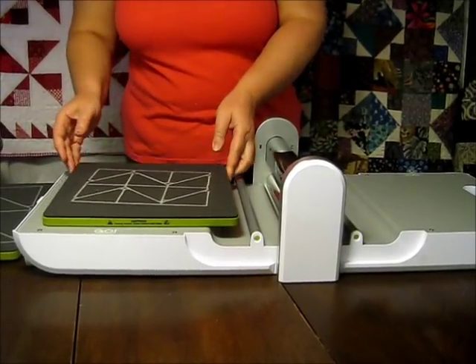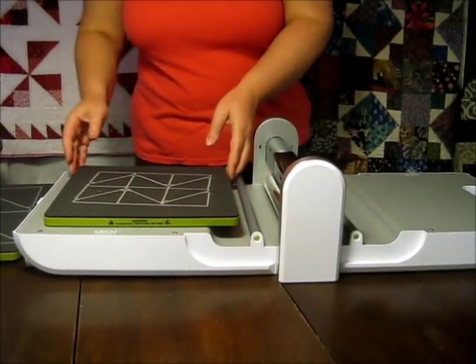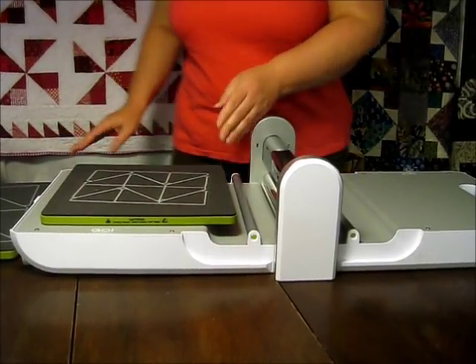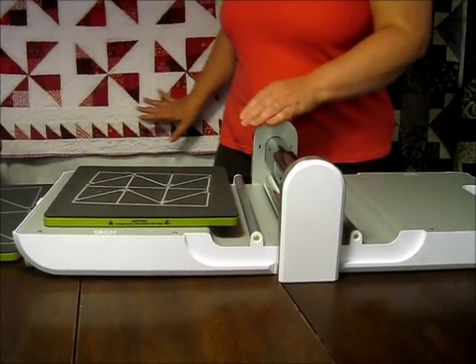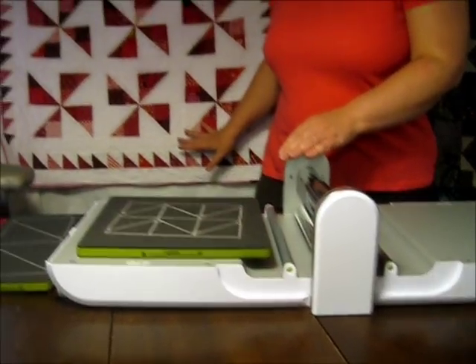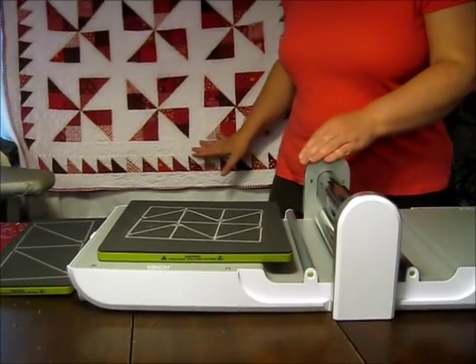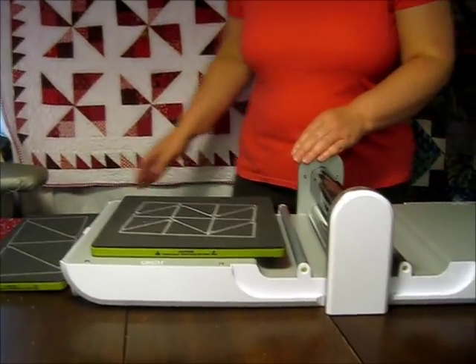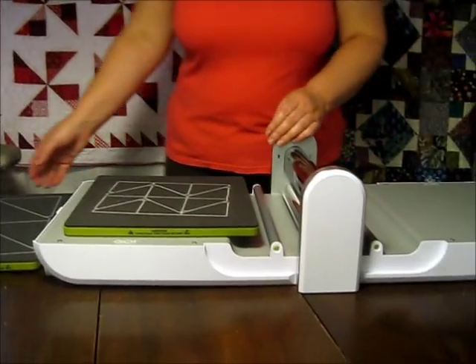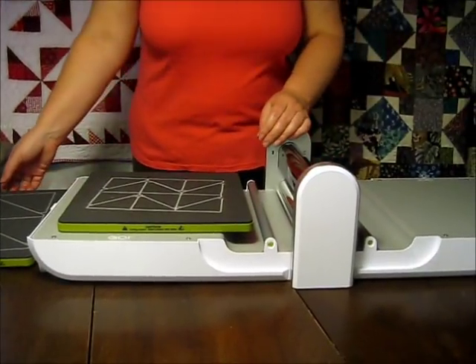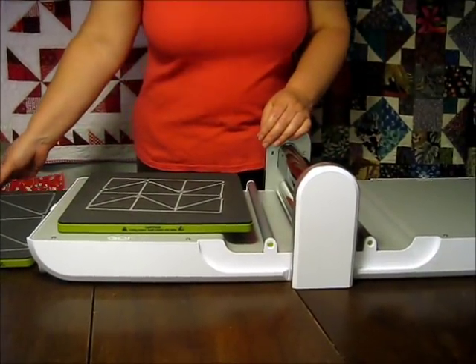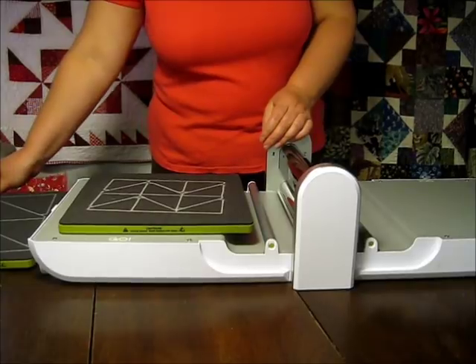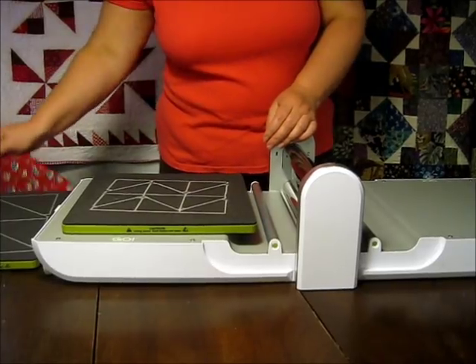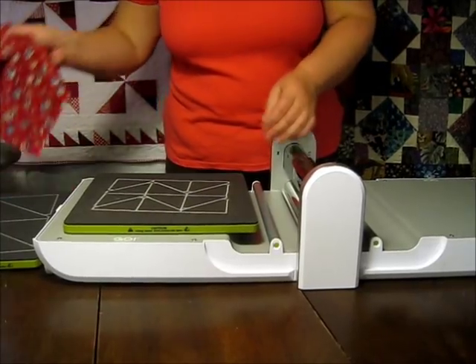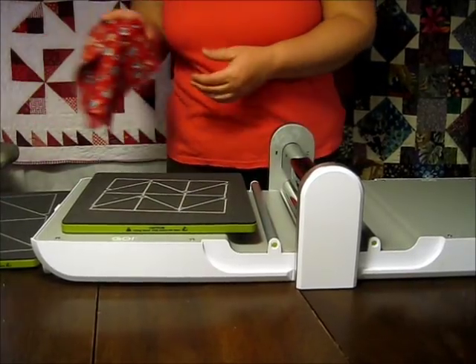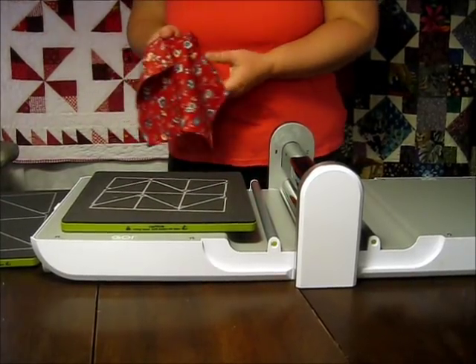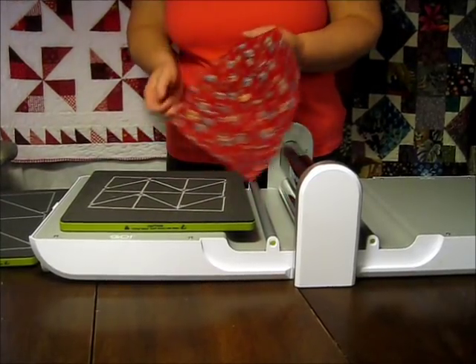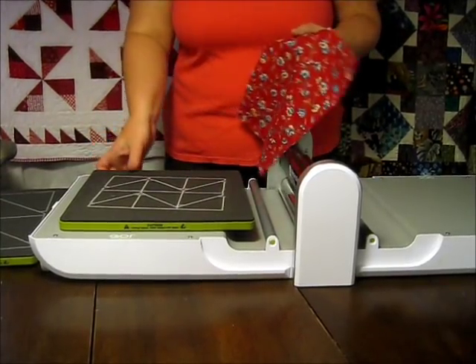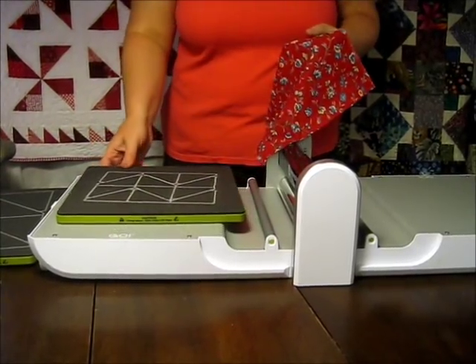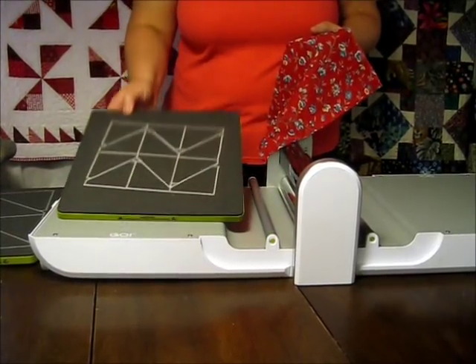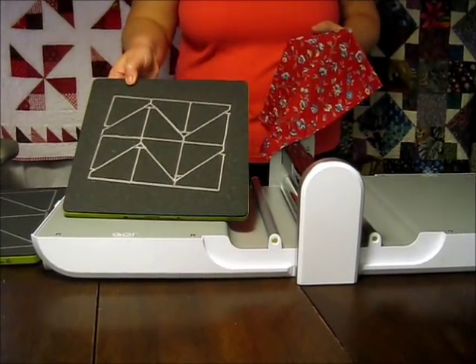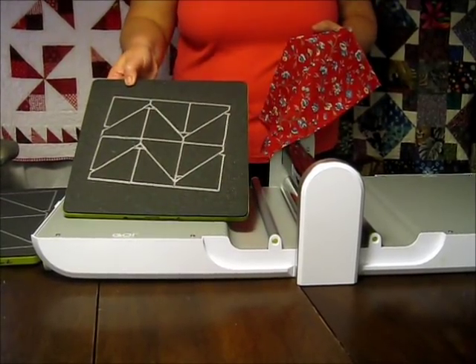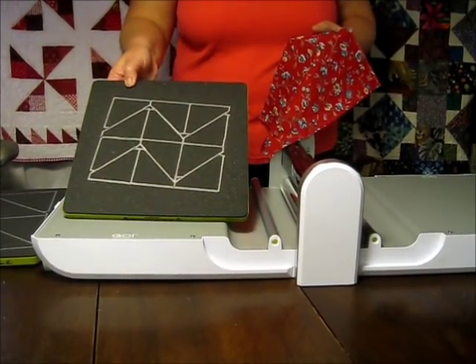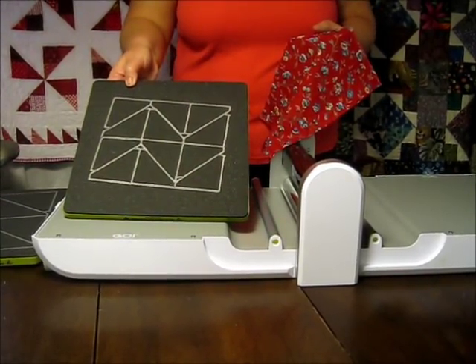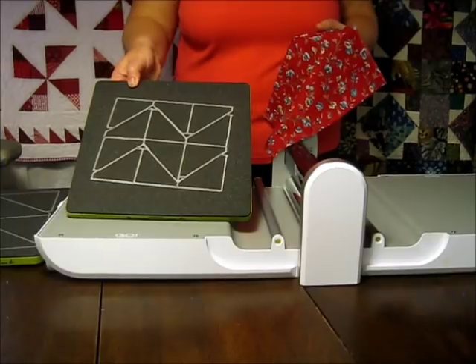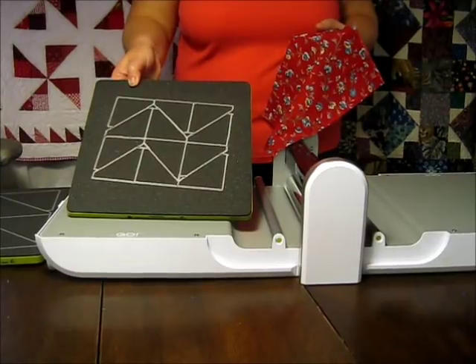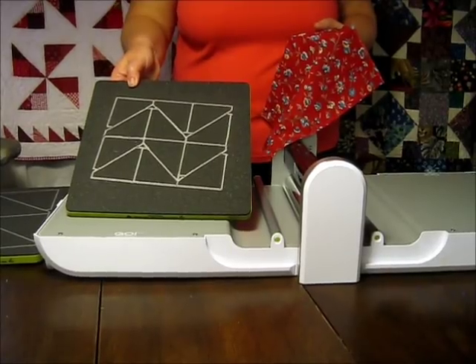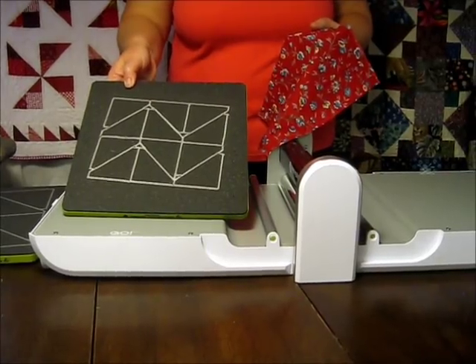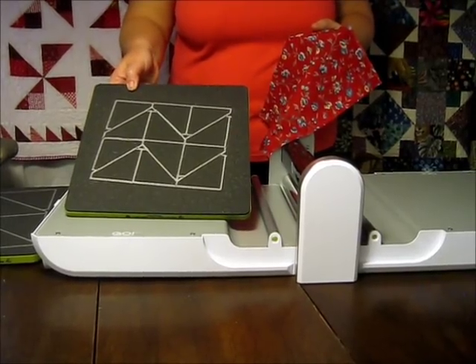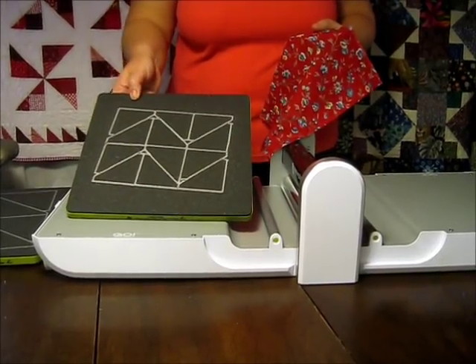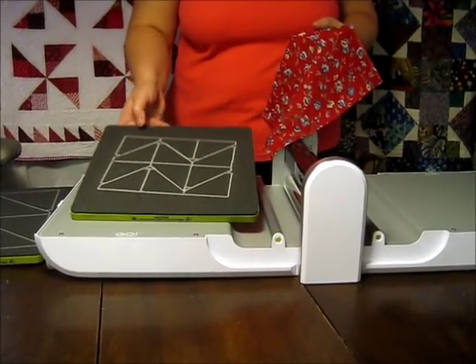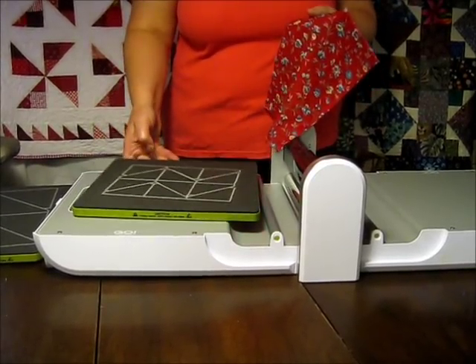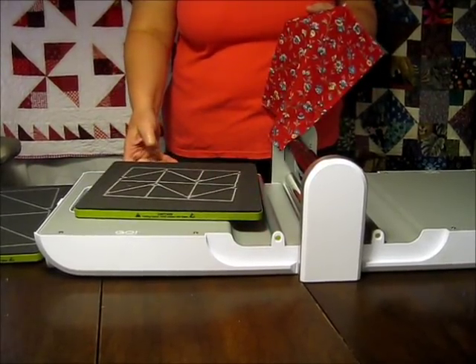To make the quilt with the piece borders you'll need a total of 136 of the smaller half square triangles. One of the things I love about this multiple half square triangle die is how quickly you can cut what seems like a lot of triangles.